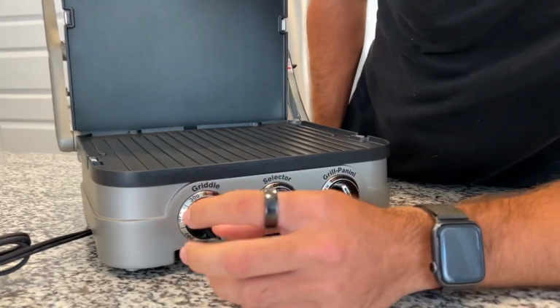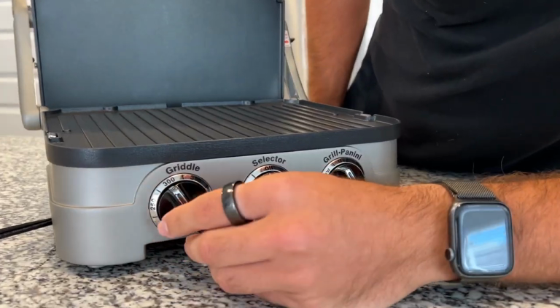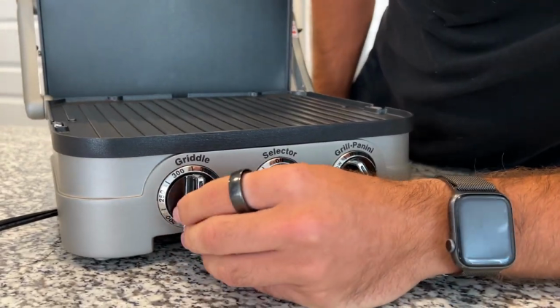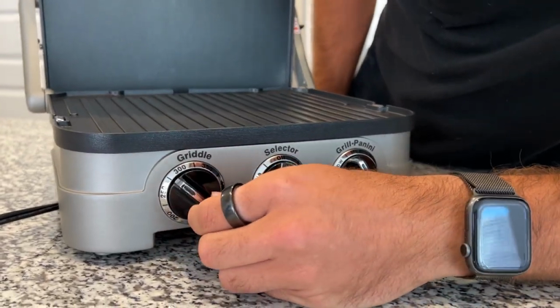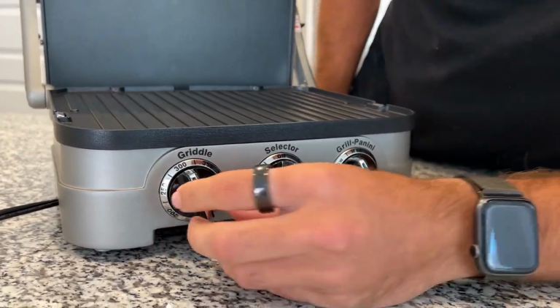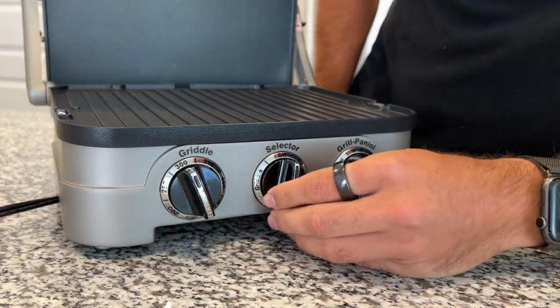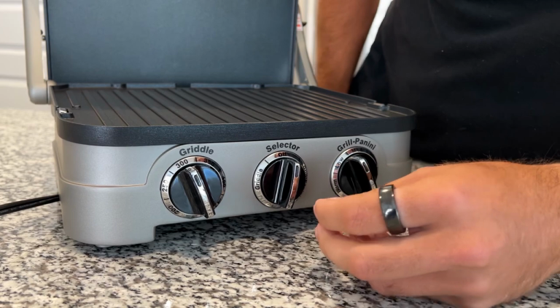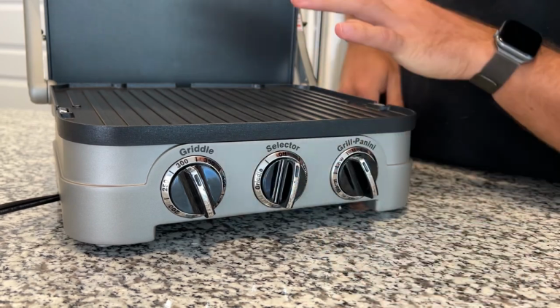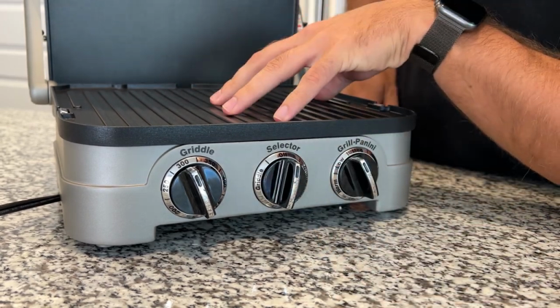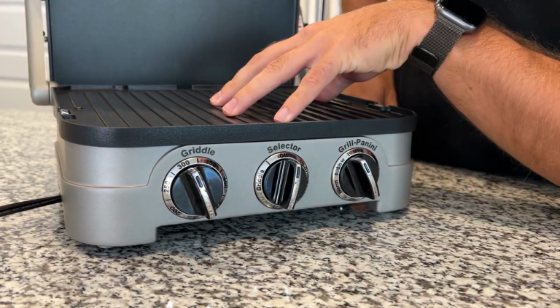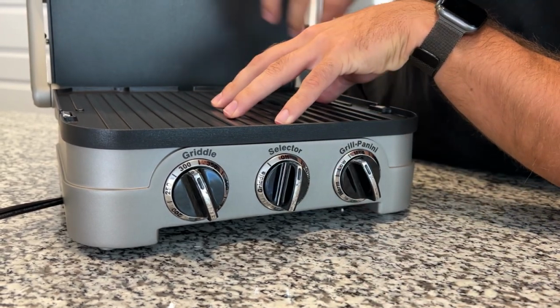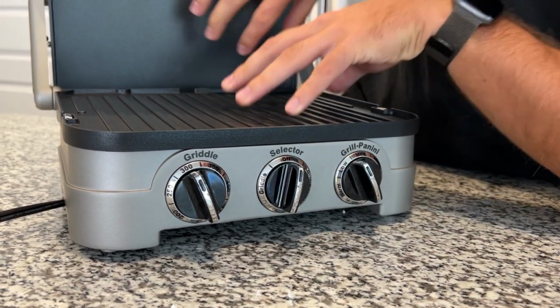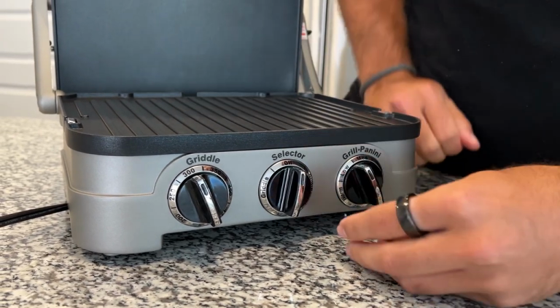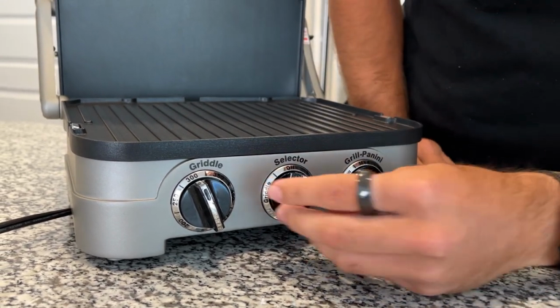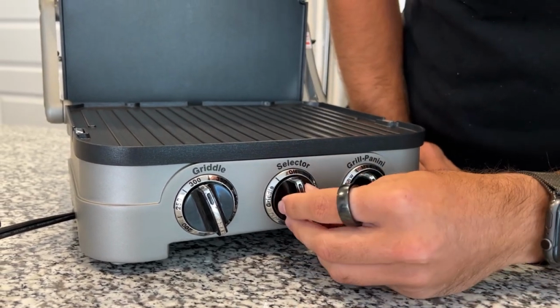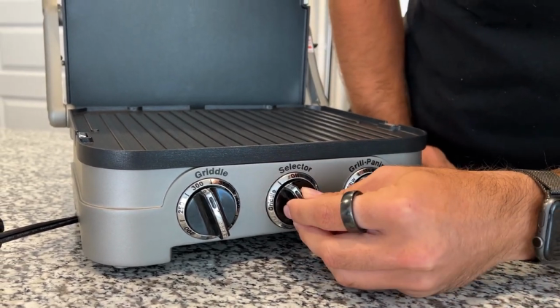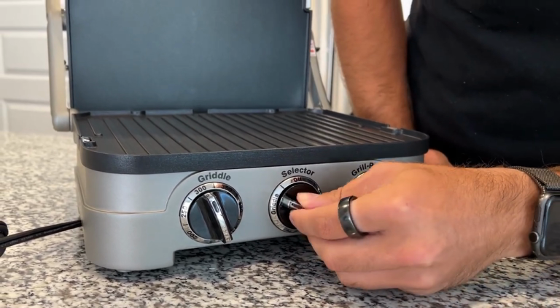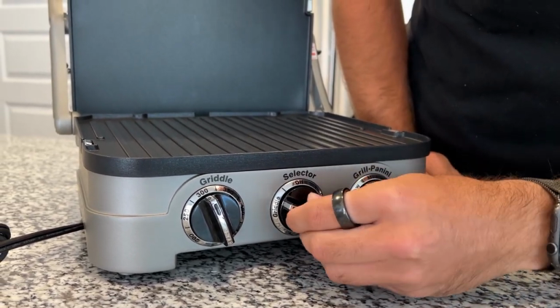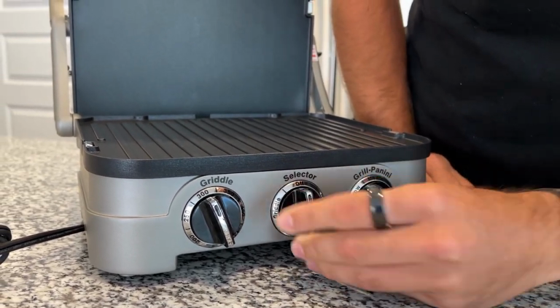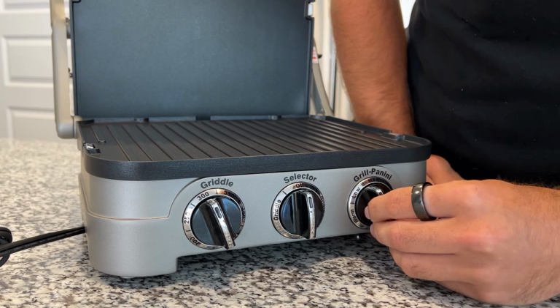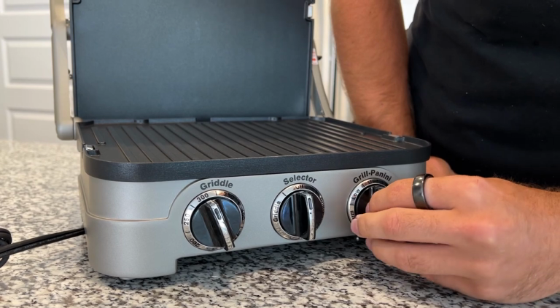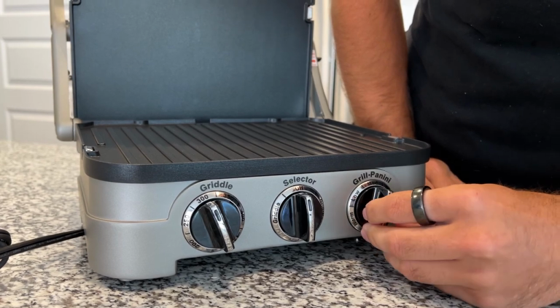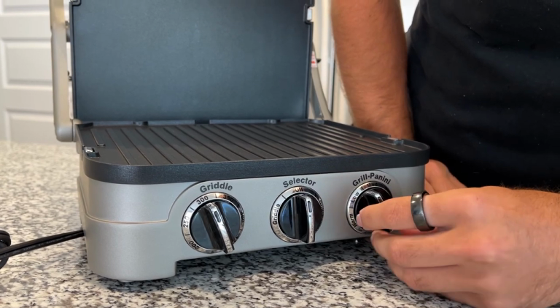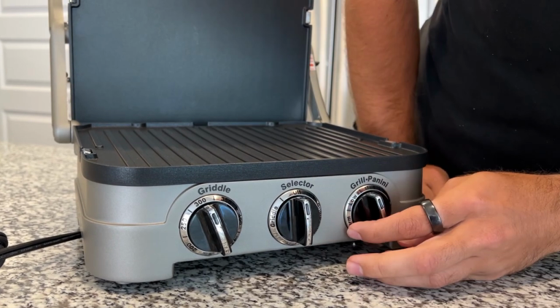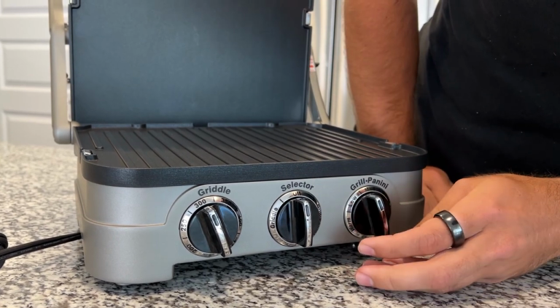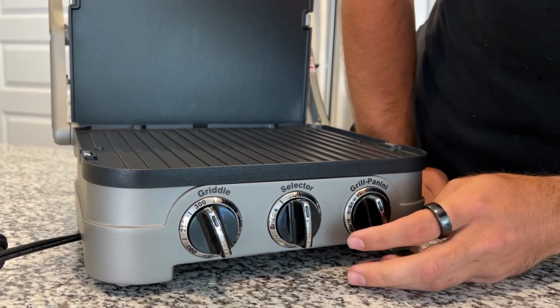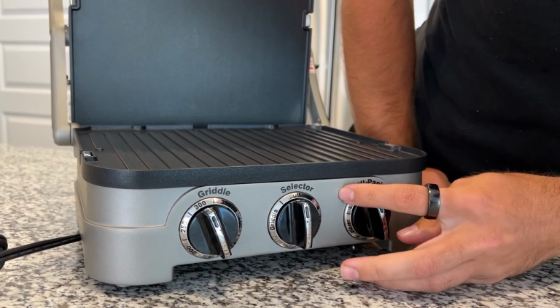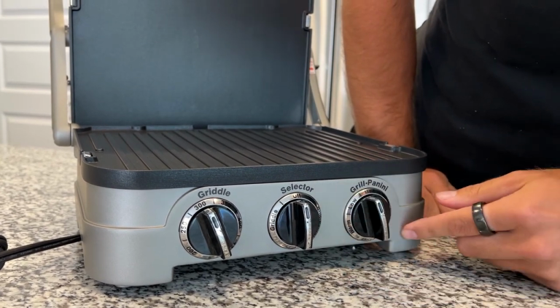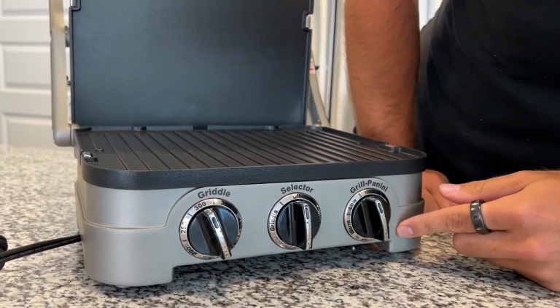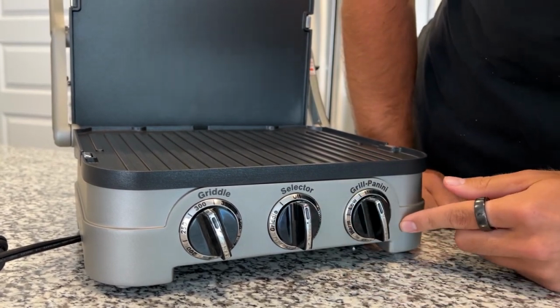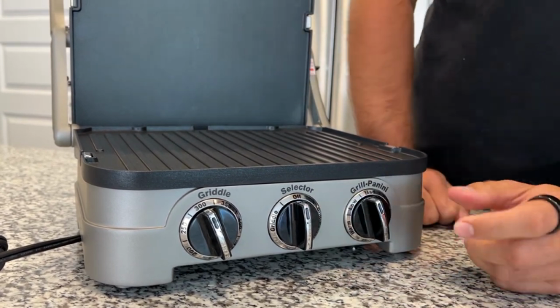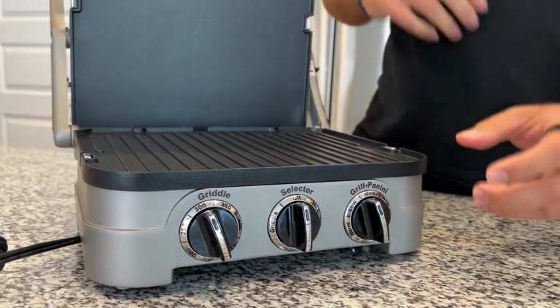The griddle has its own temperature control. You can have either one side on and one side off, or both sides on with this selector right here. This is also your grill temperature selector going from low to high.